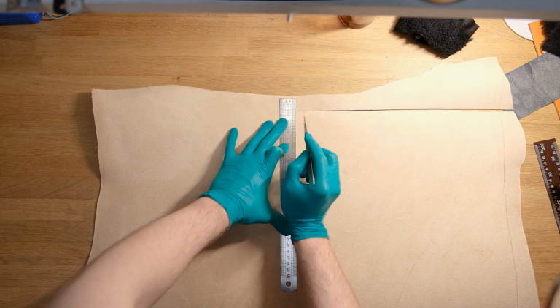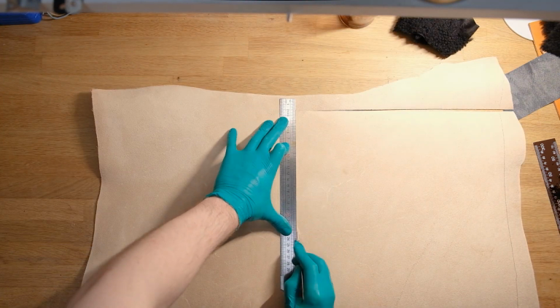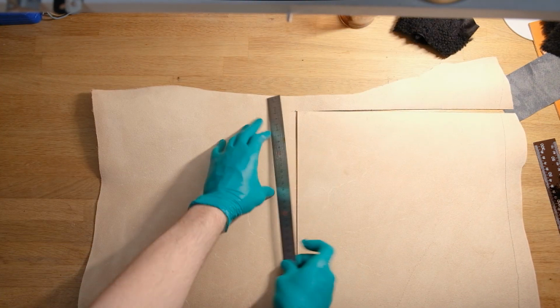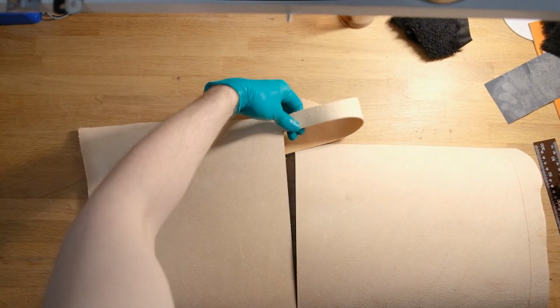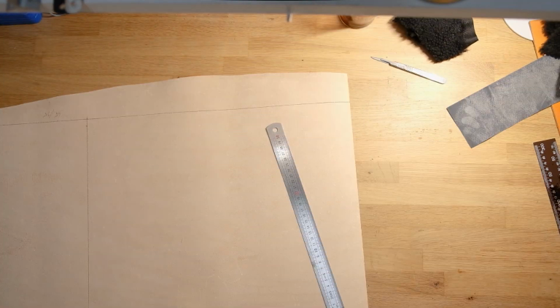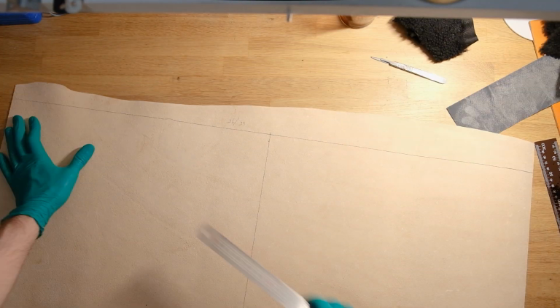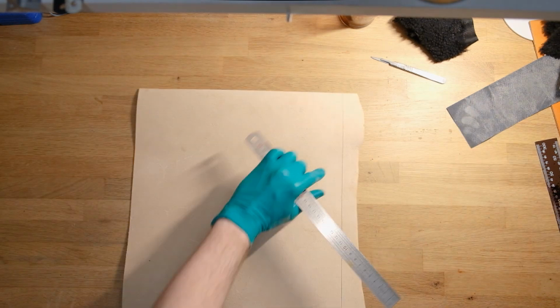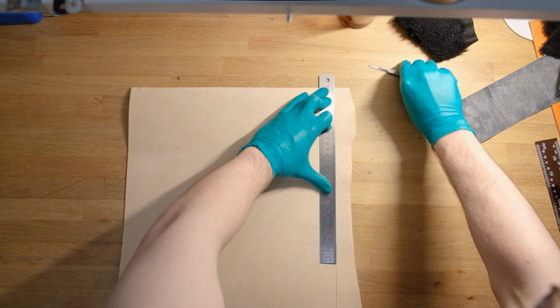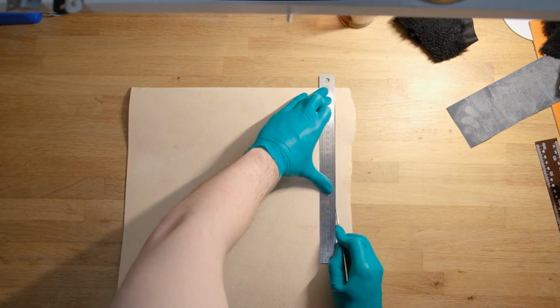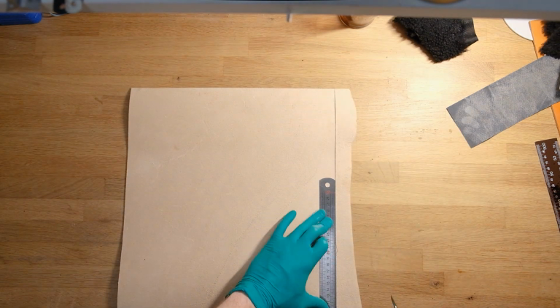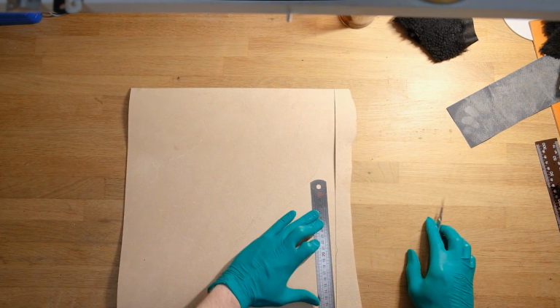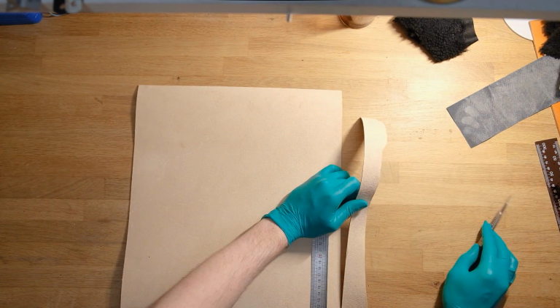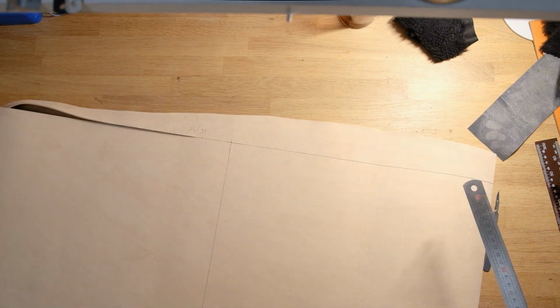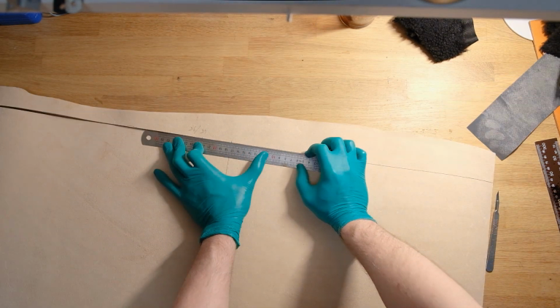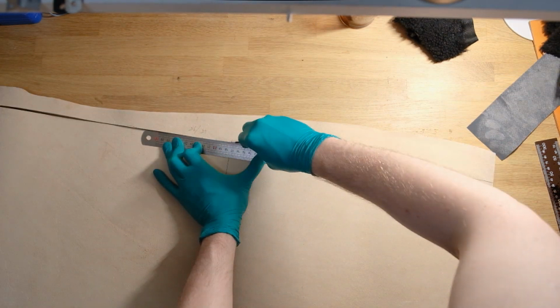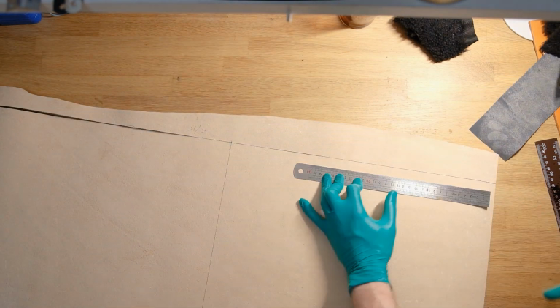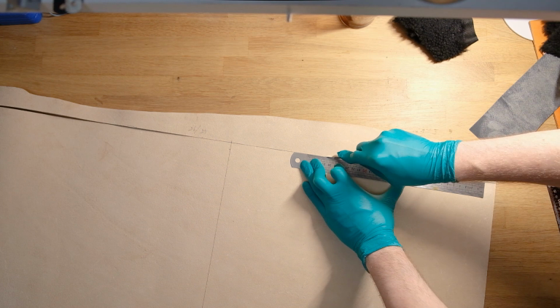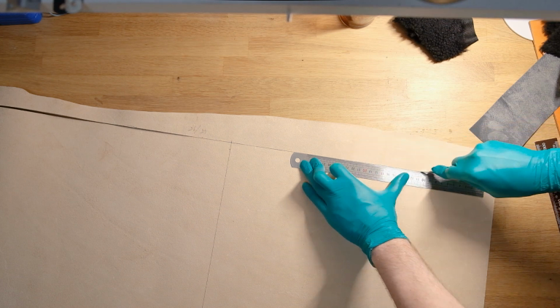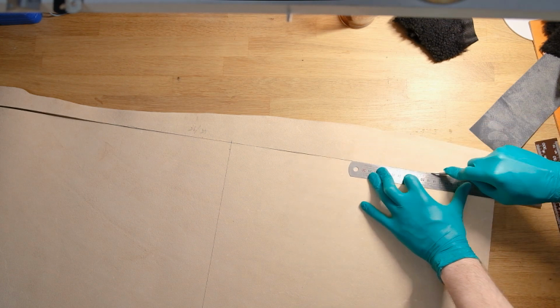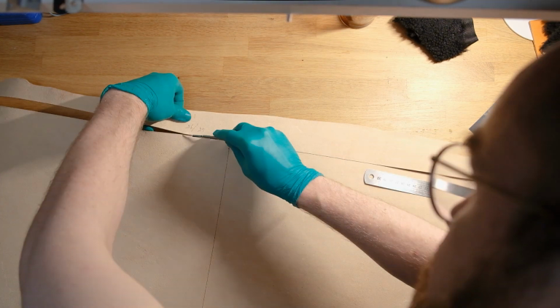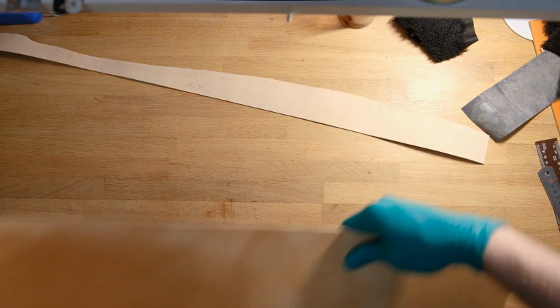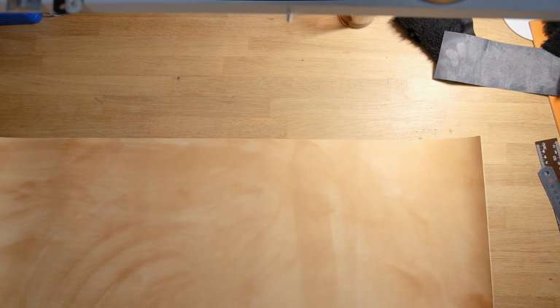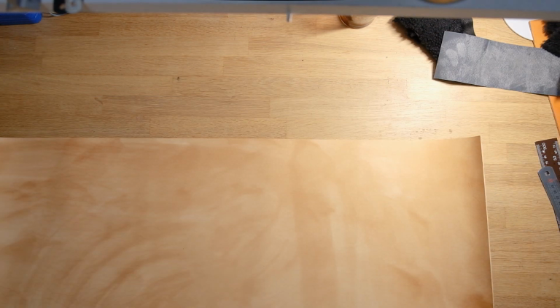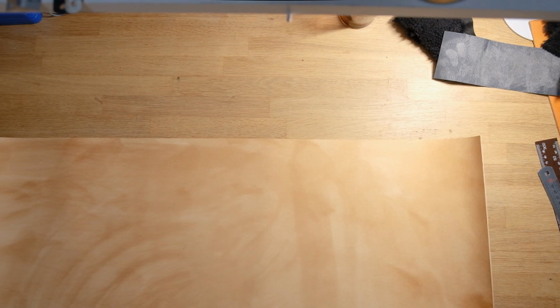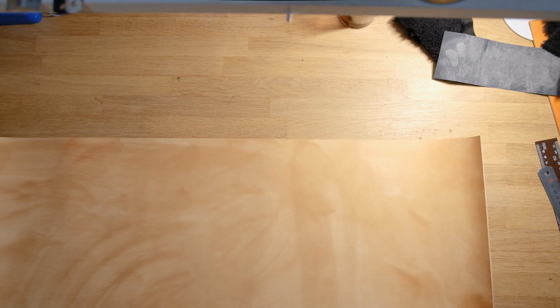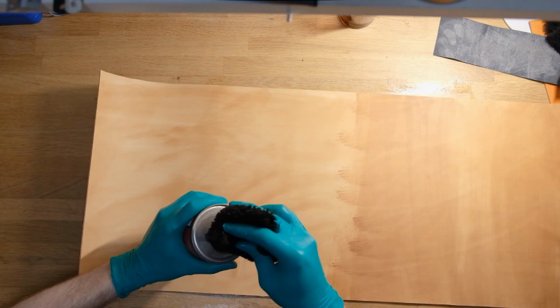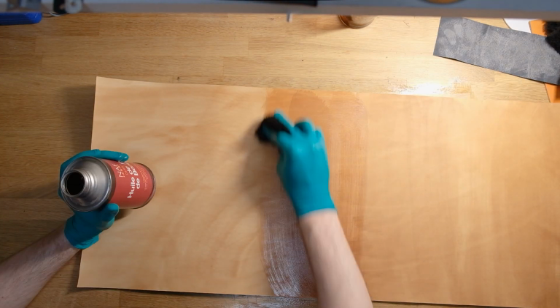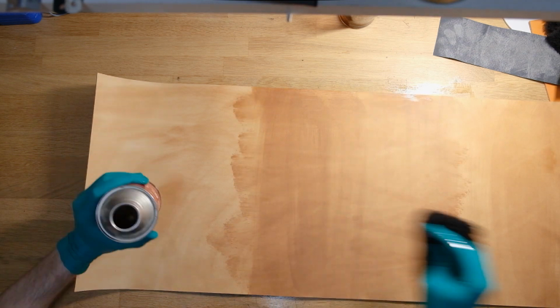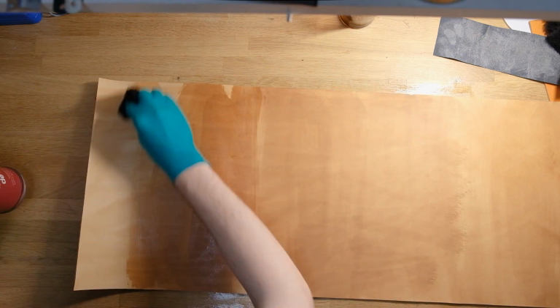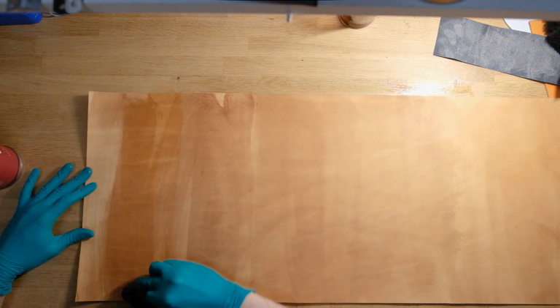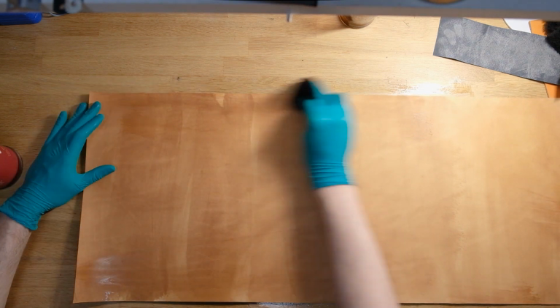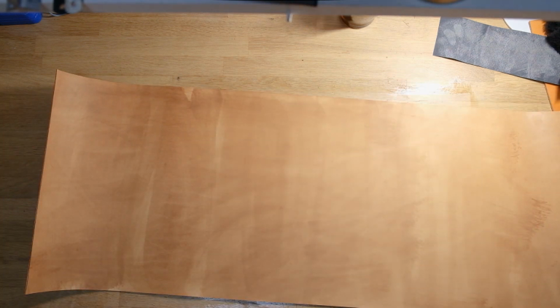I usually like to dye my pieces before cutting them, simply because this gives me a nice equal dye all around my piece, and if I have different pieces like back panels, side panels, front panels, pockets and stuff, they're all dyed pretty much the same way.